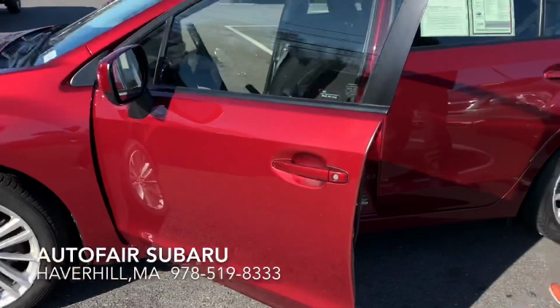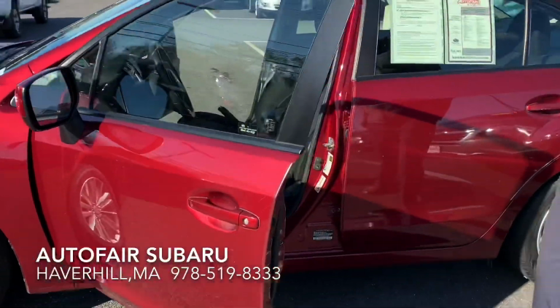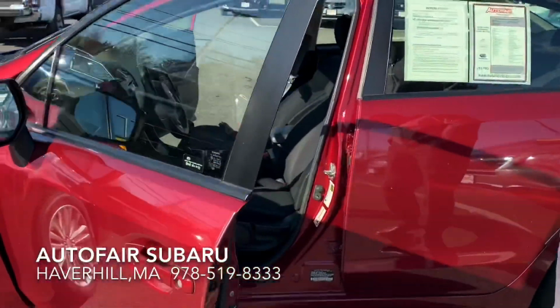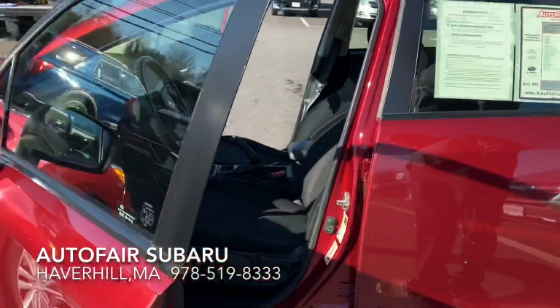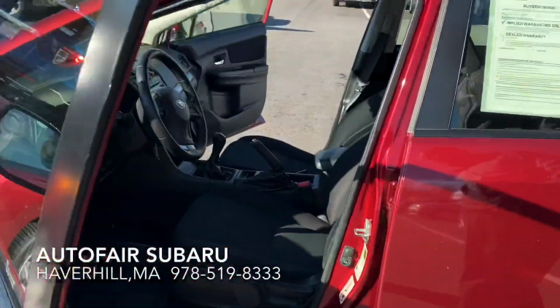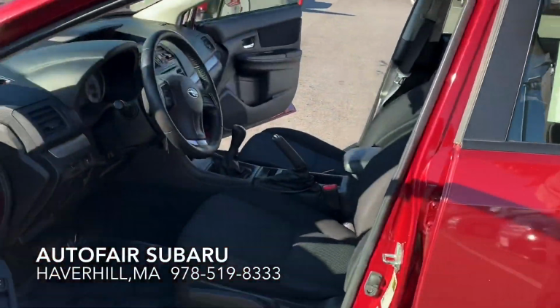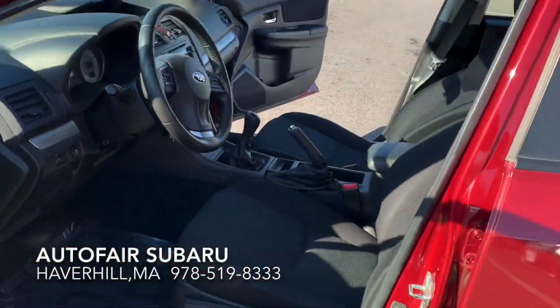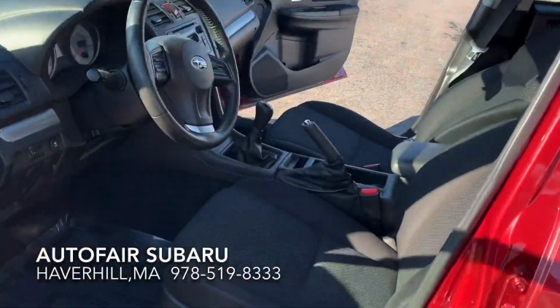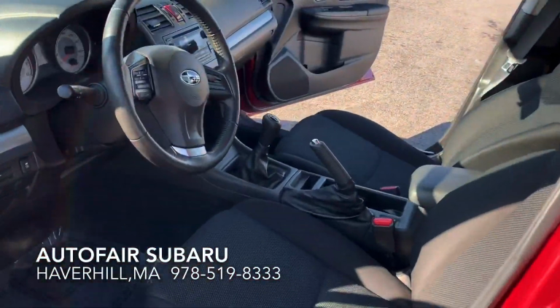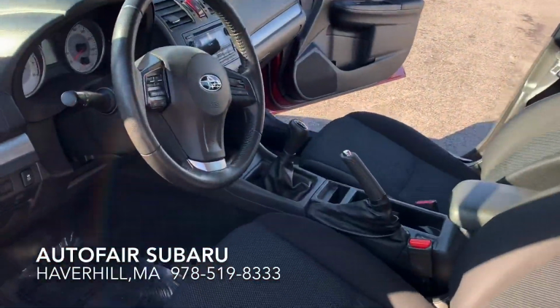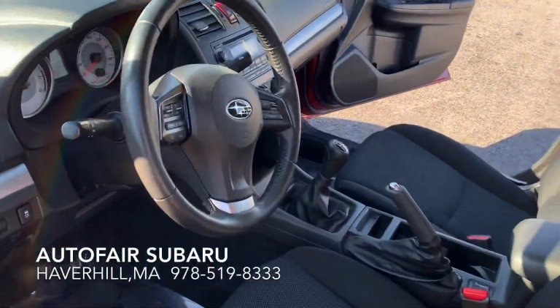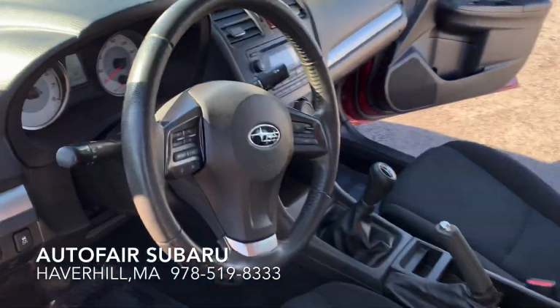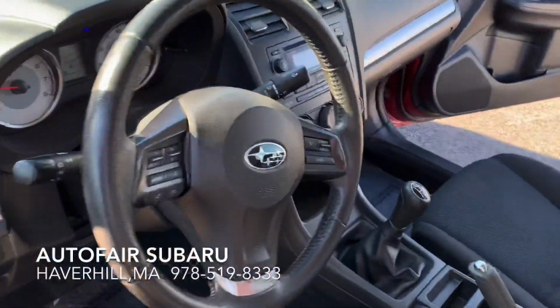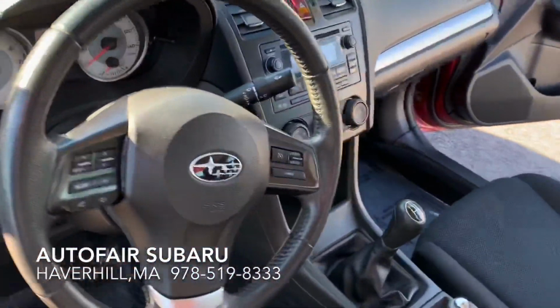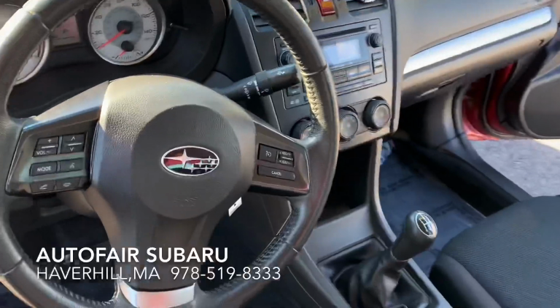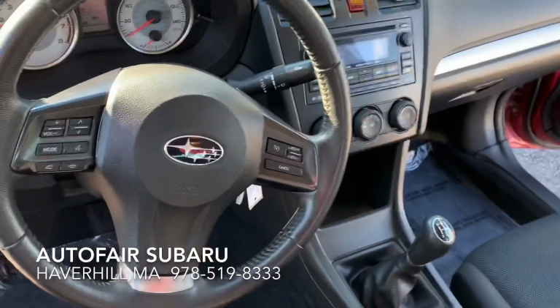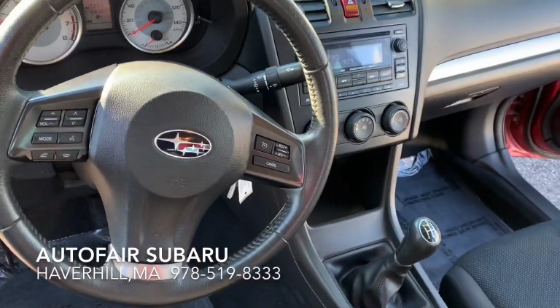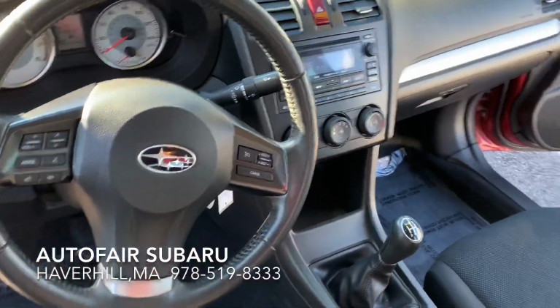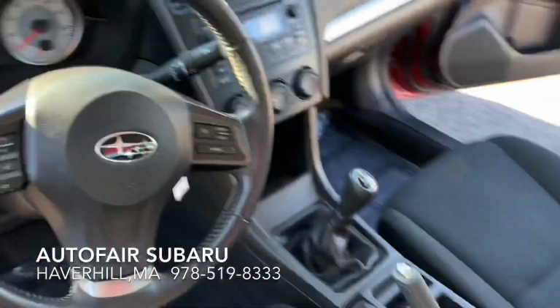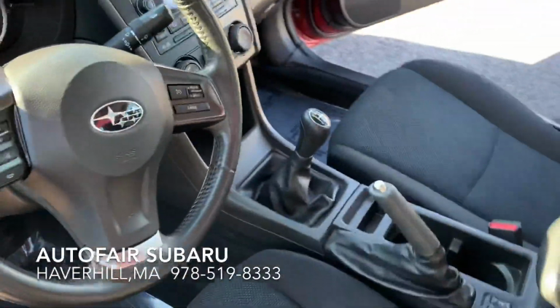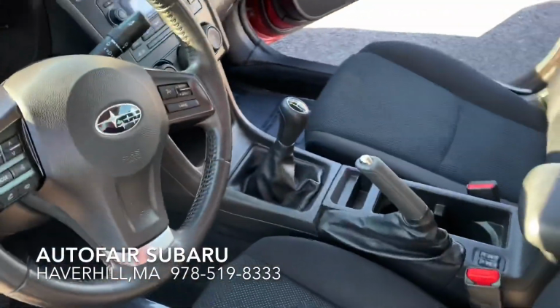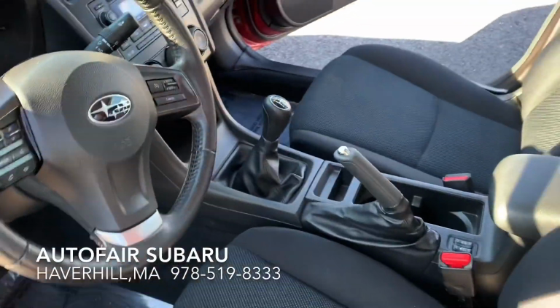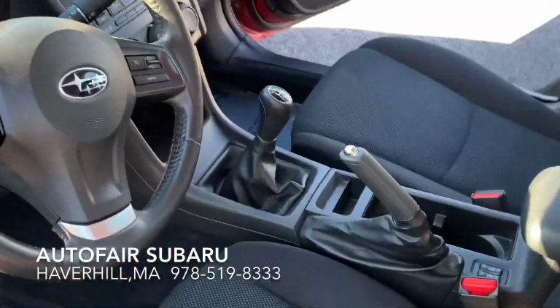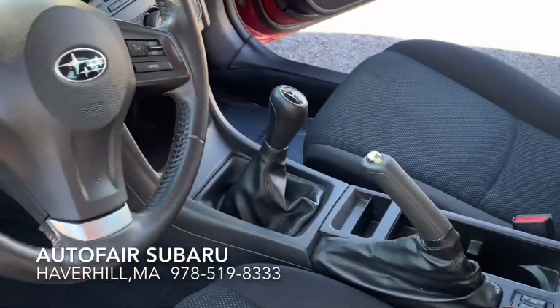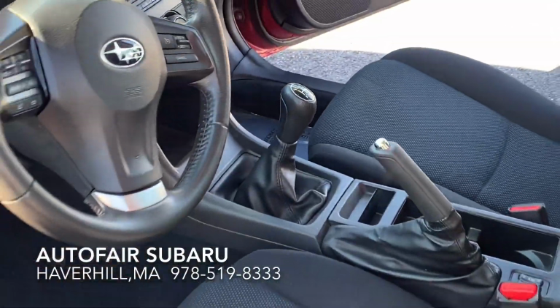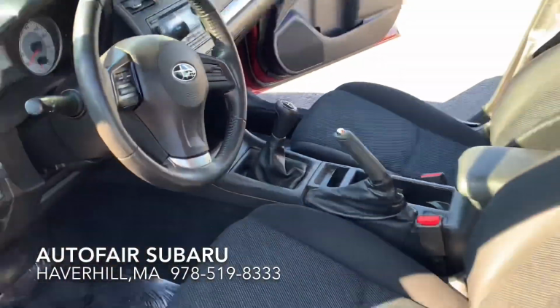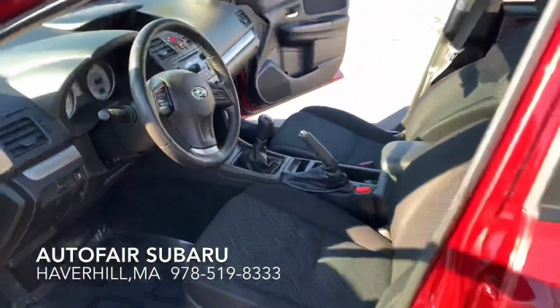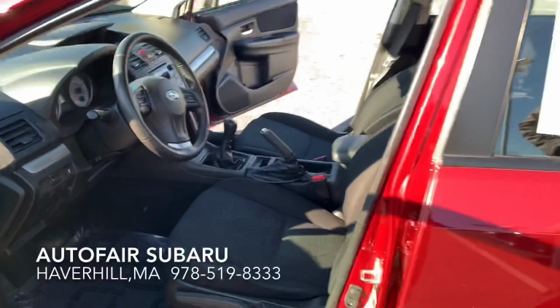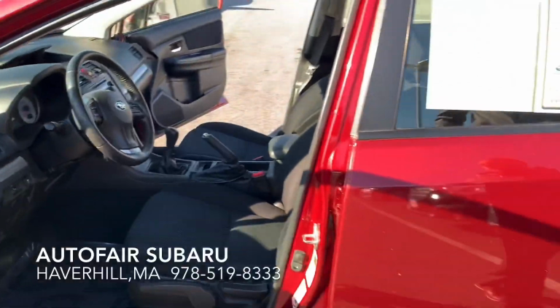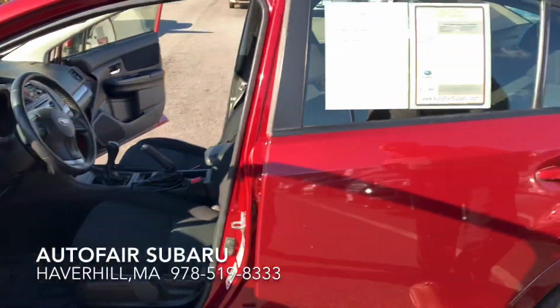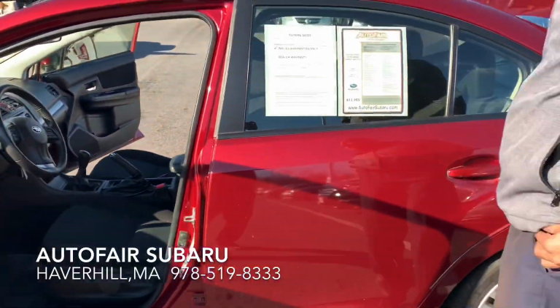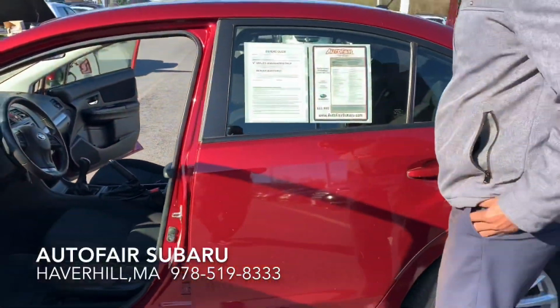Beautiful black interior with heated front seats. Also comes equipped with heated mirrors.